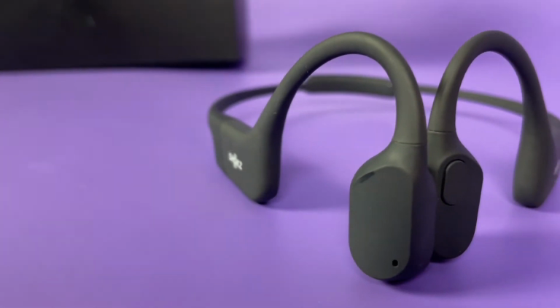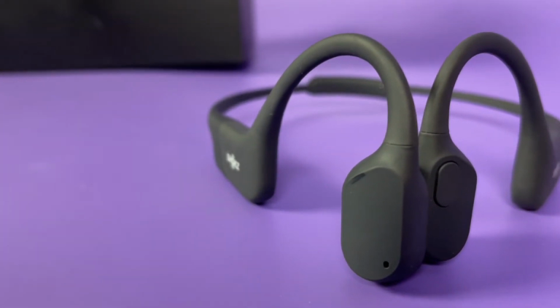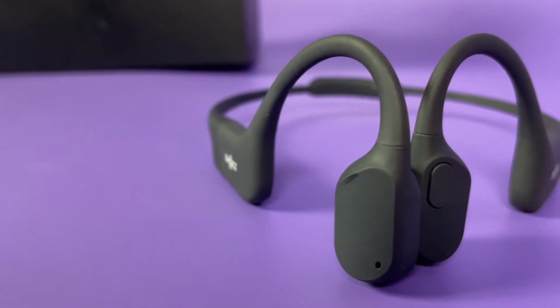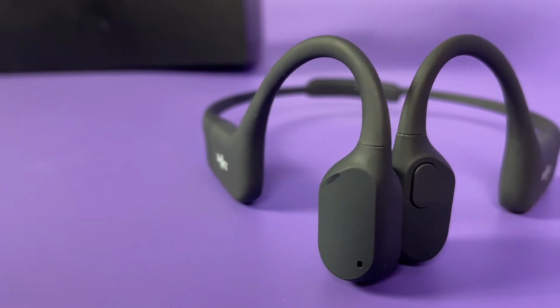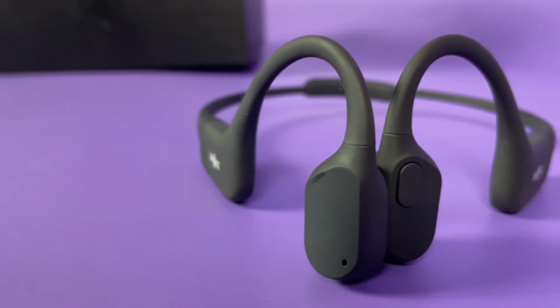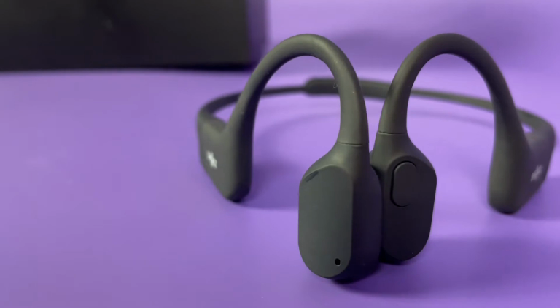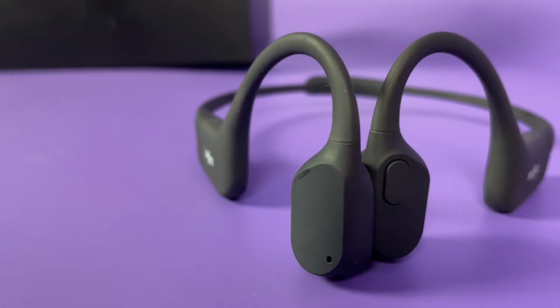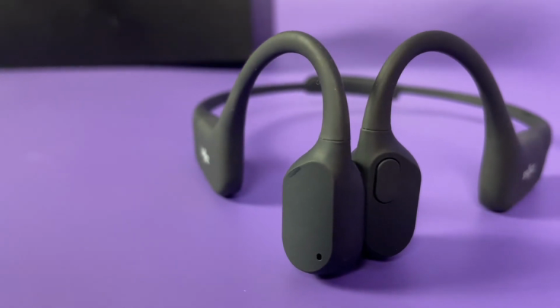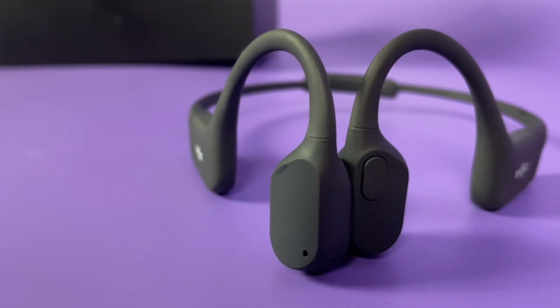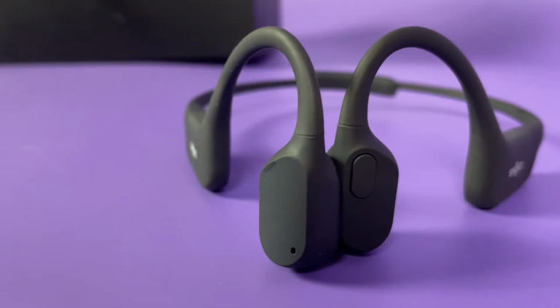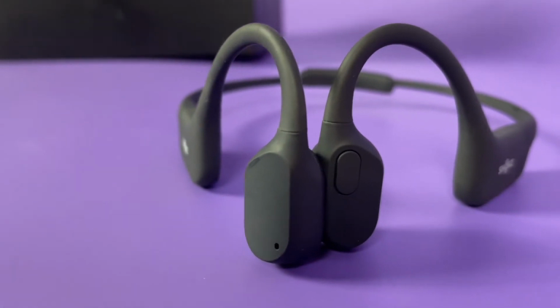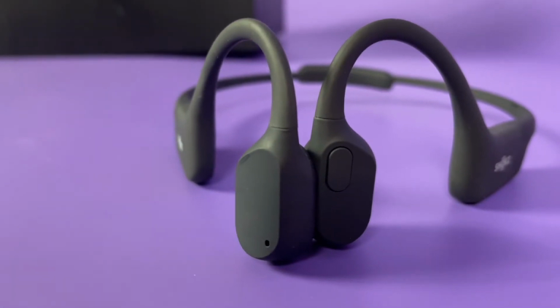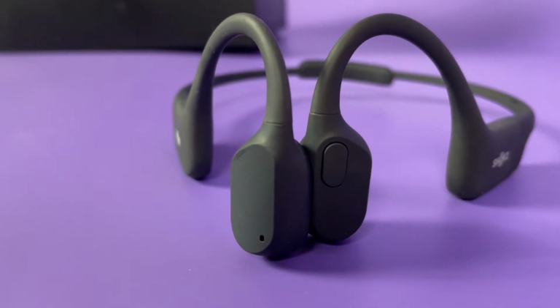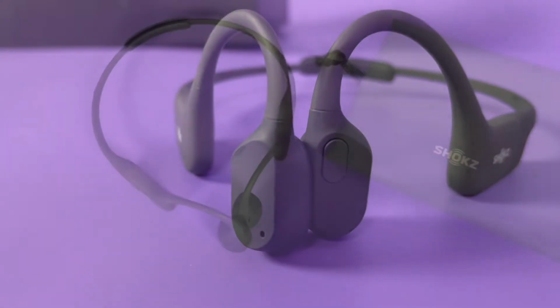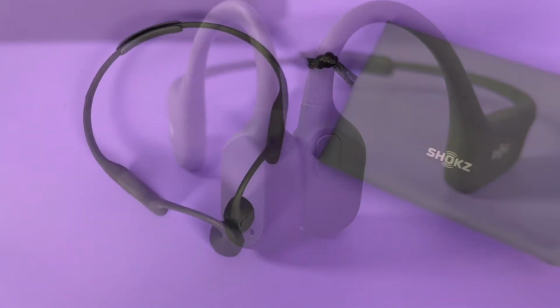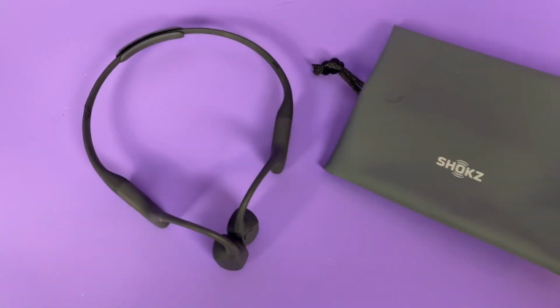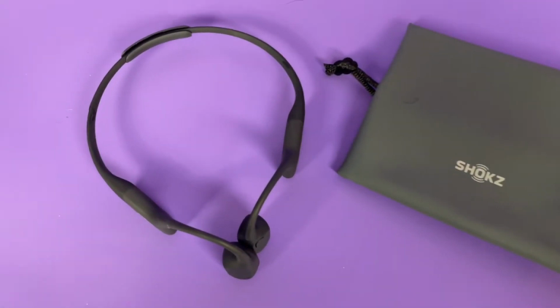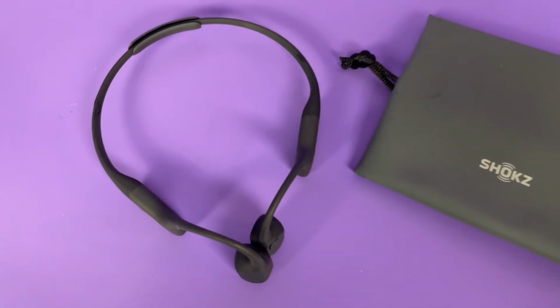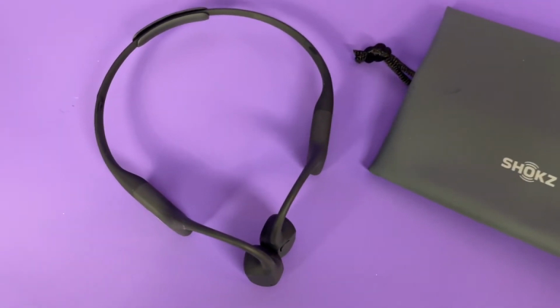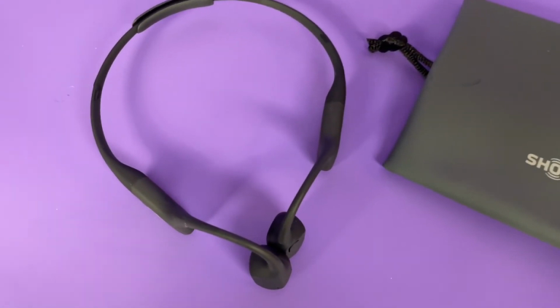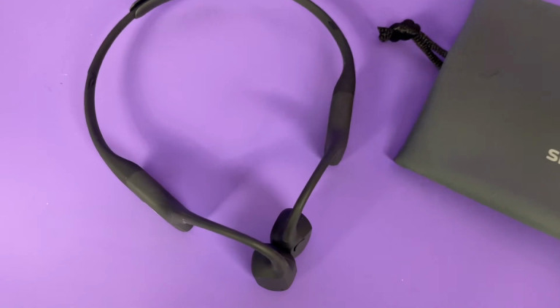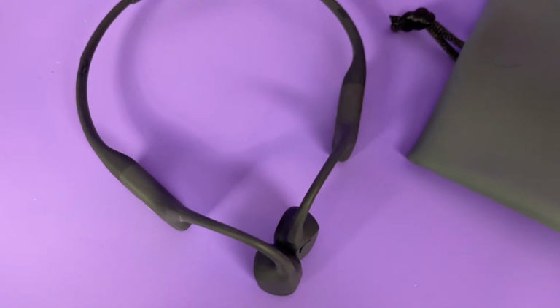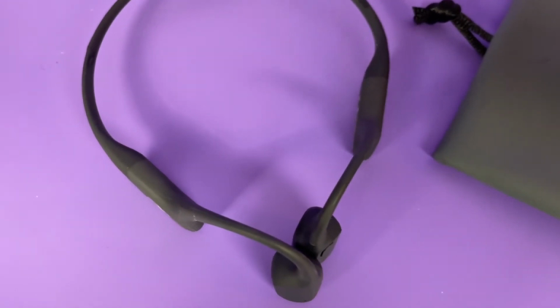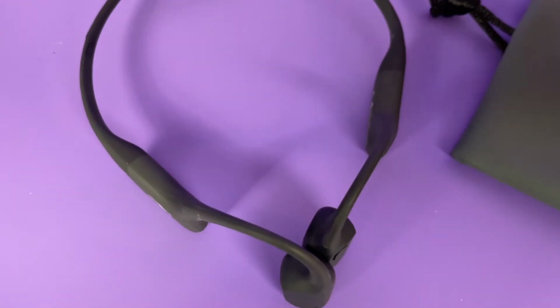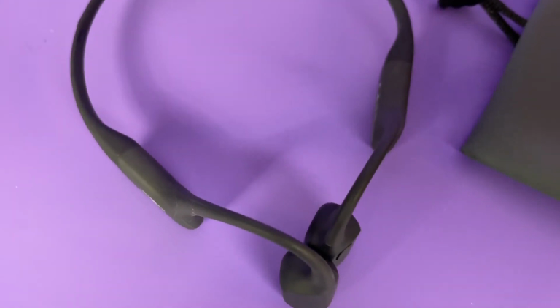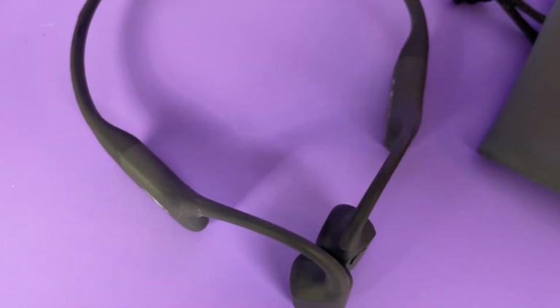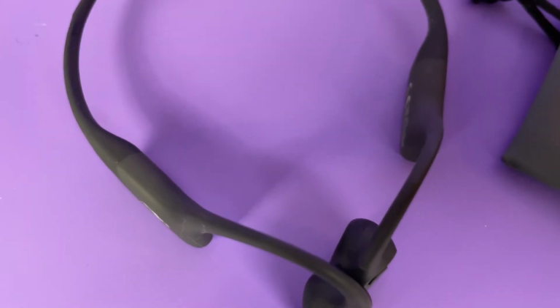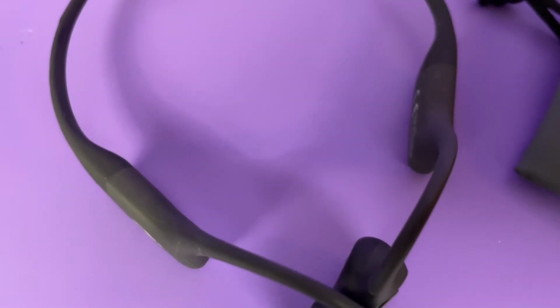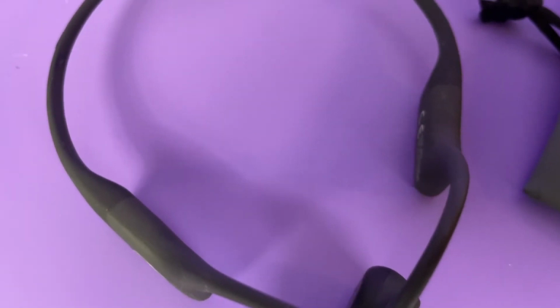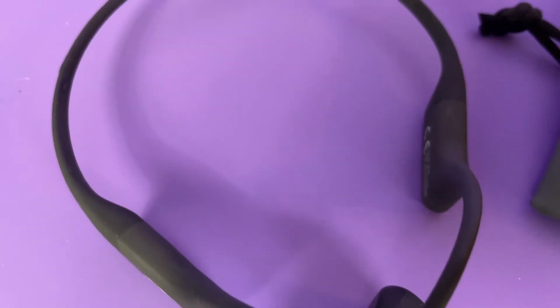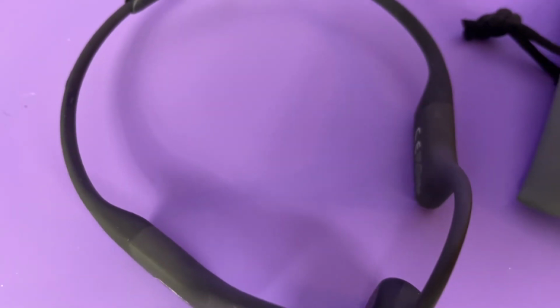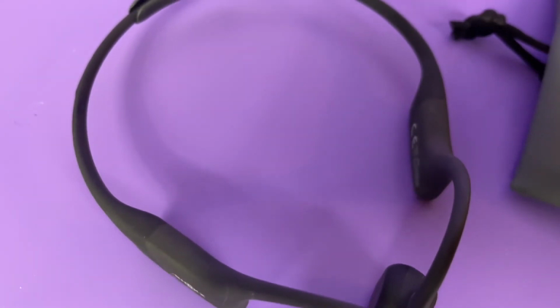These are IP67 waterproof, so great if there is sweat on your ear or if you're outside and it starts to rain a little bit — you are all good.